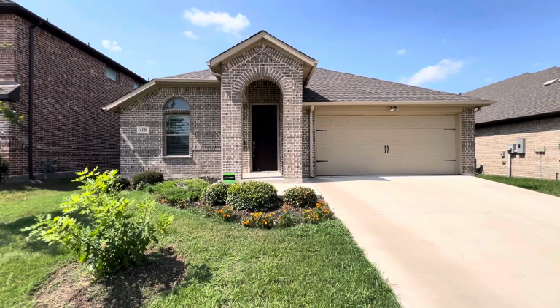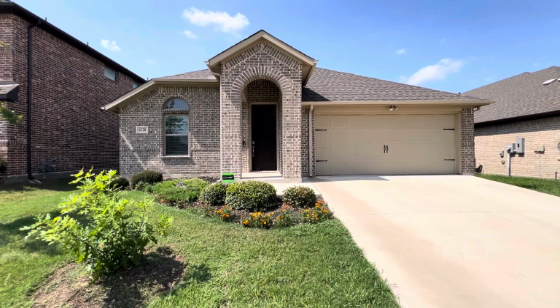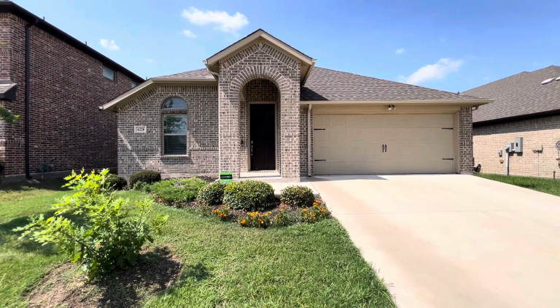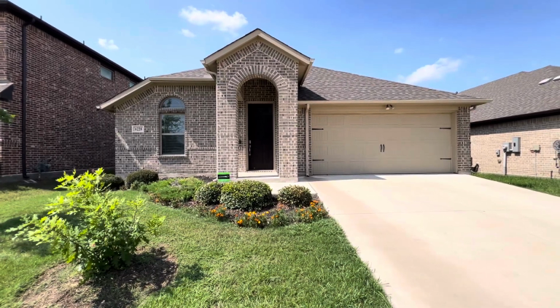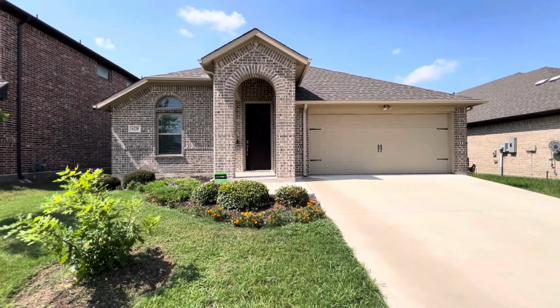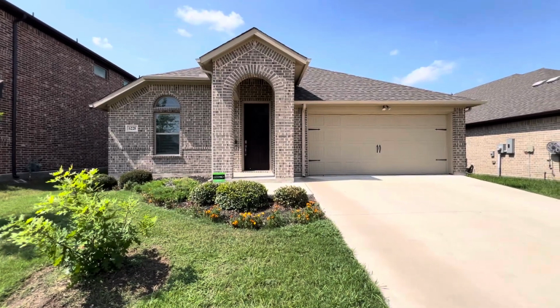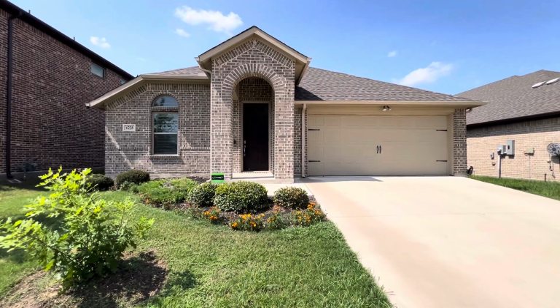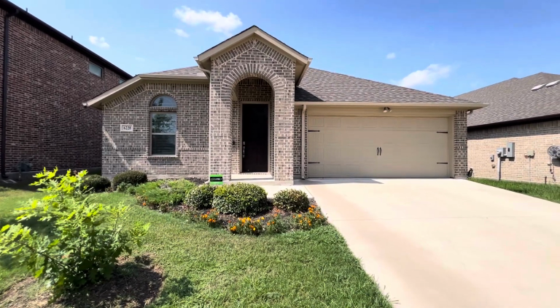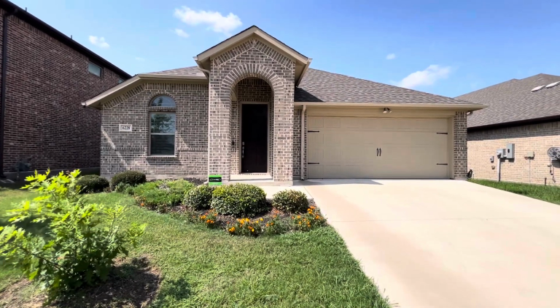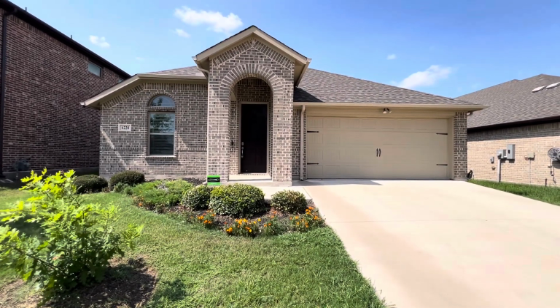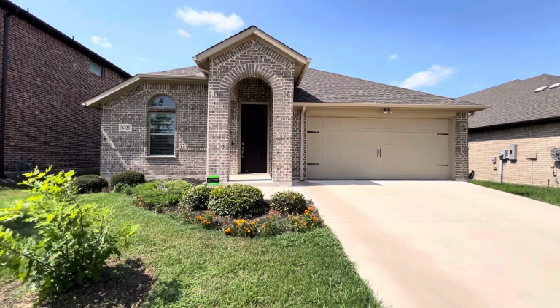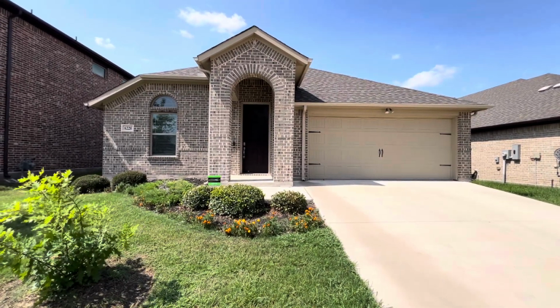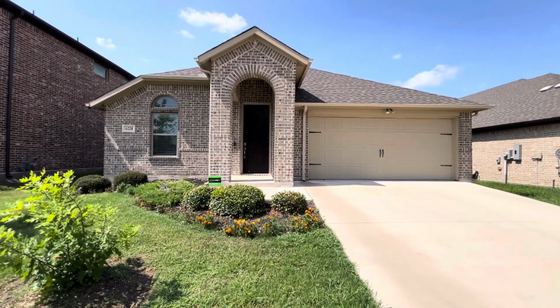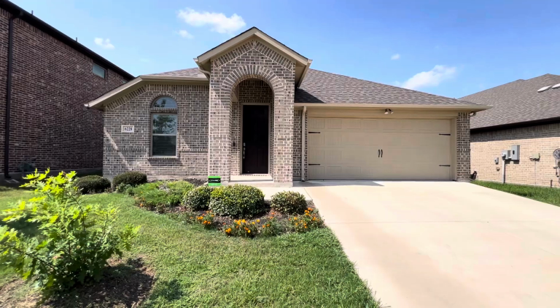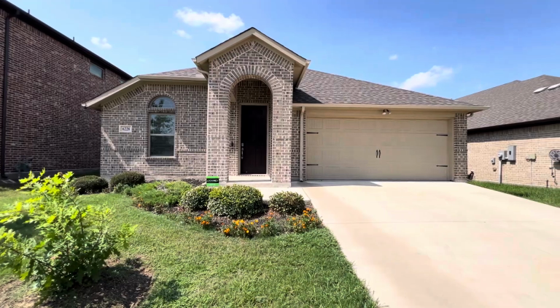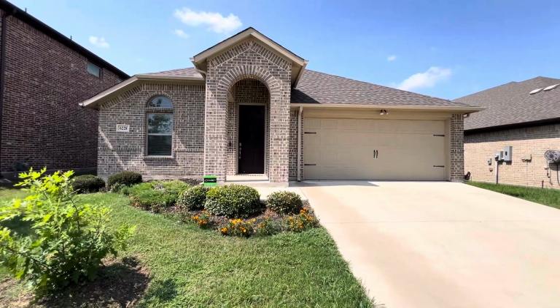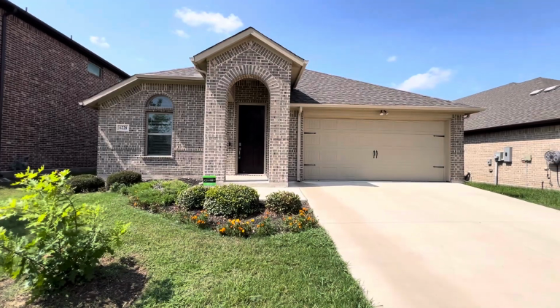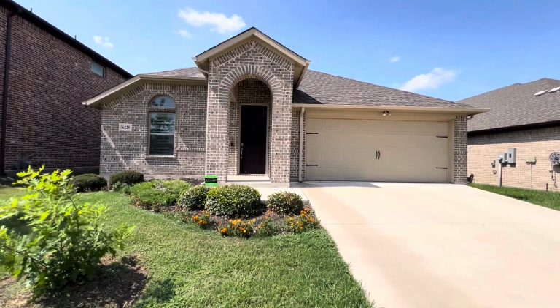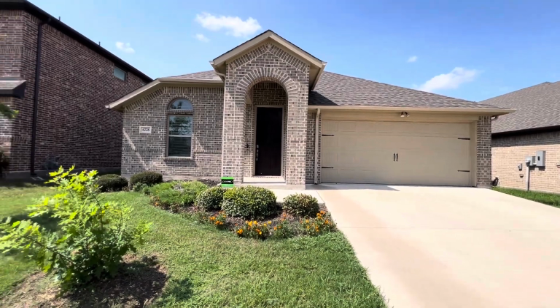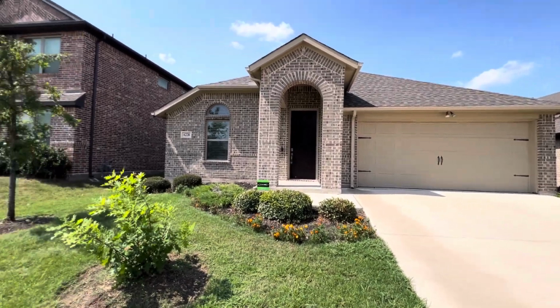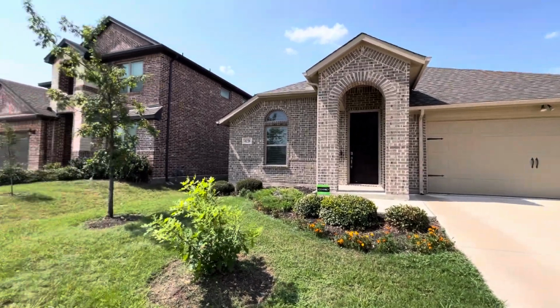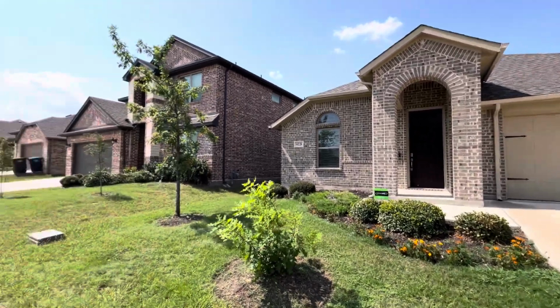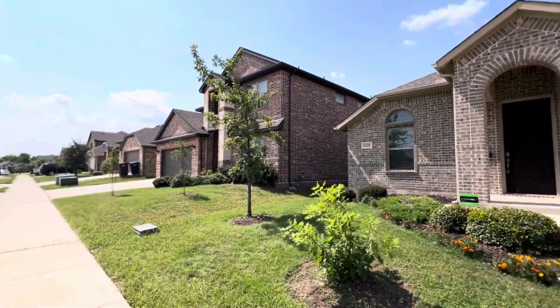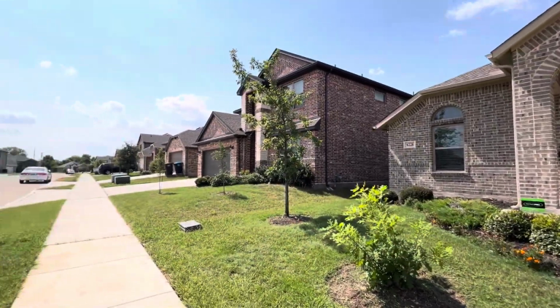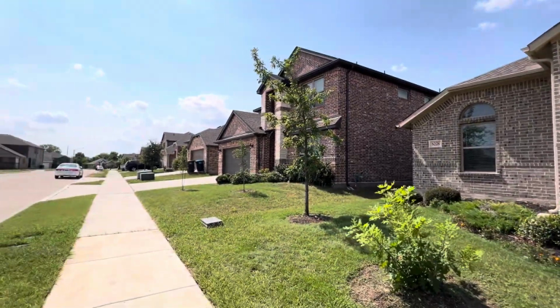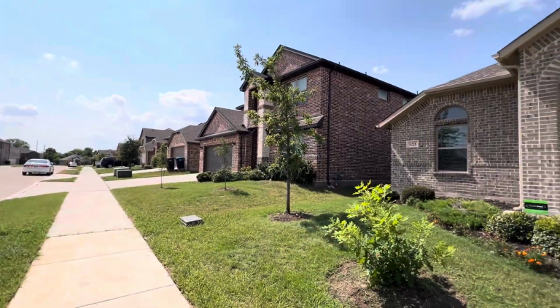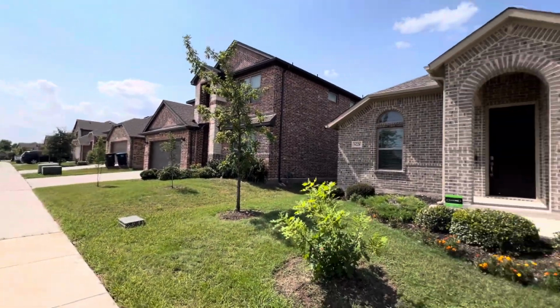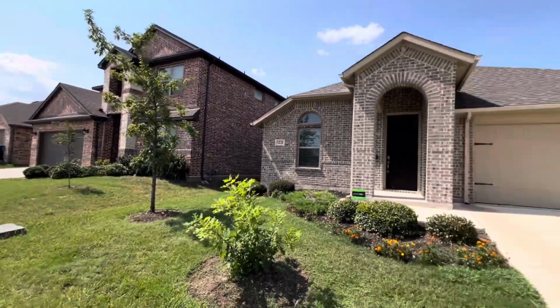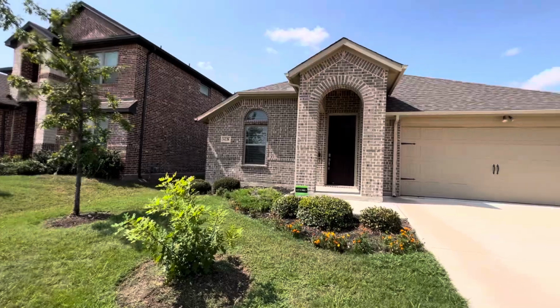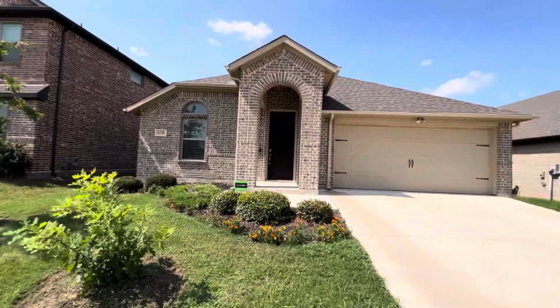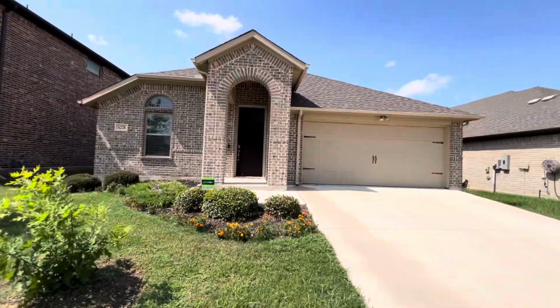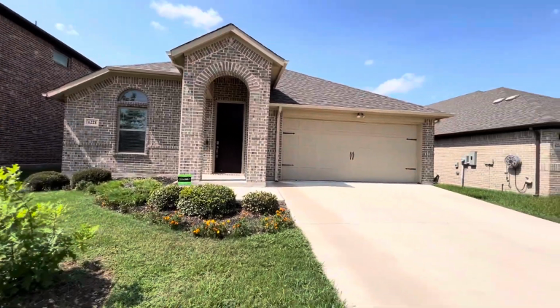Hey everyone, it's Mason with First Choice Property Management here in Fort Worth, Texas. Today we are in northwest Fort Worth, in the Fort Worth-Saginaw area. We are at 6228 Red Falcon Drive.